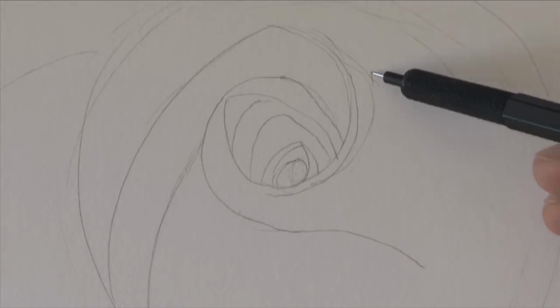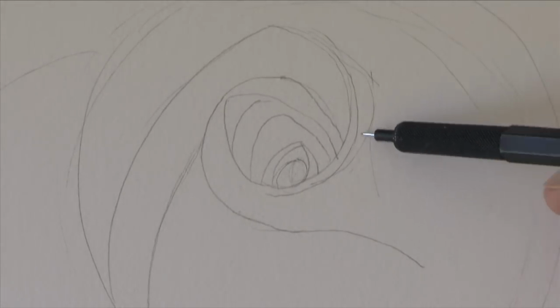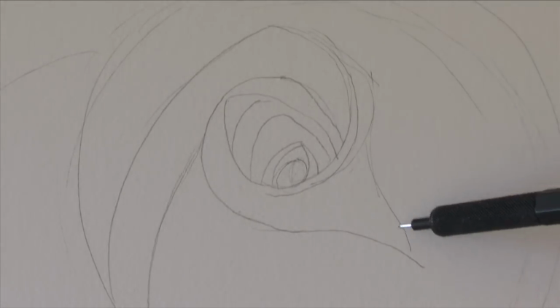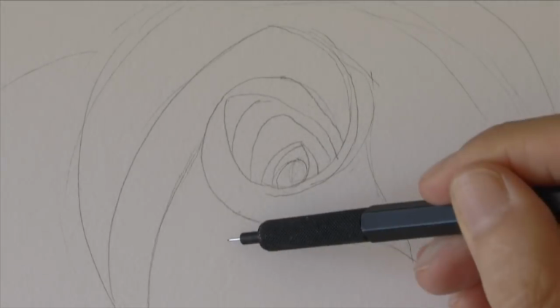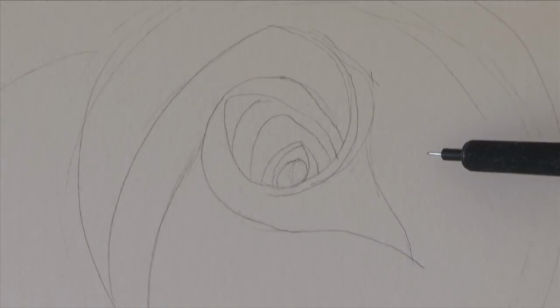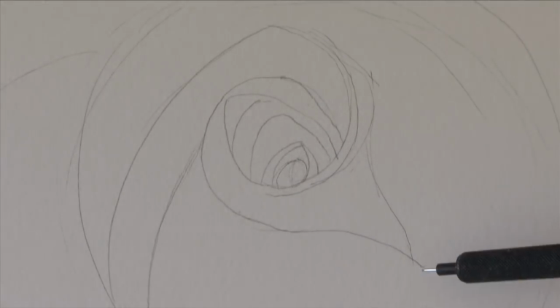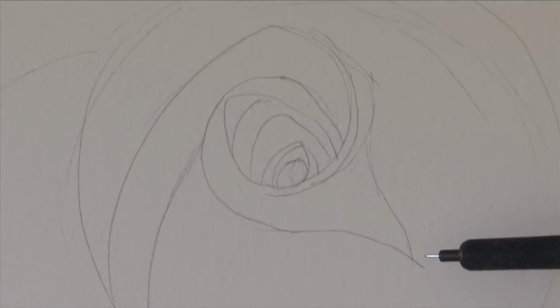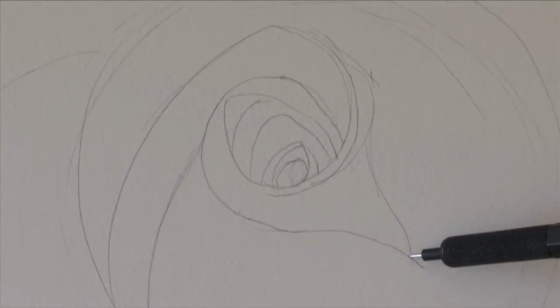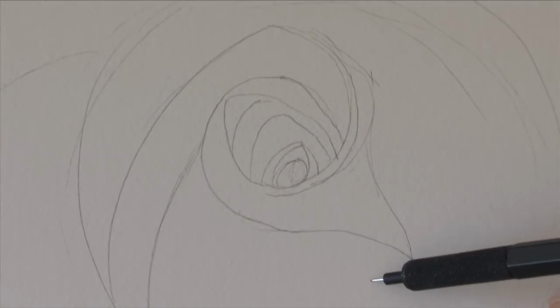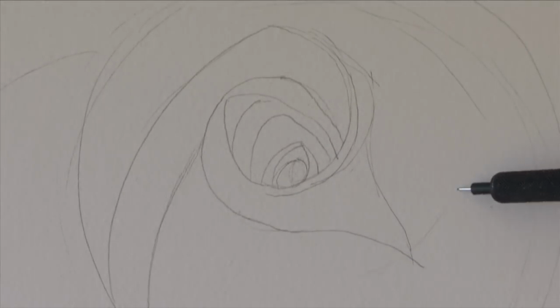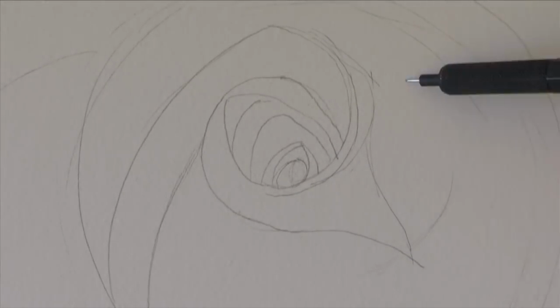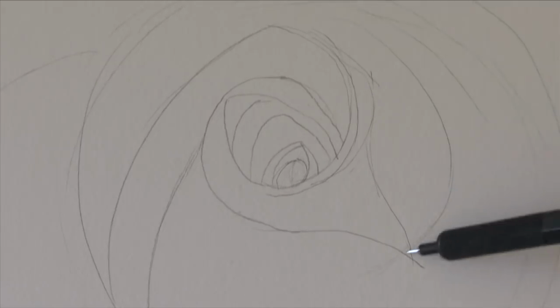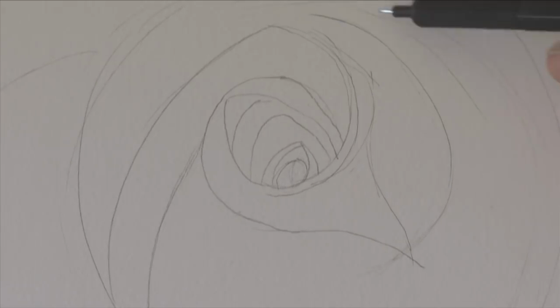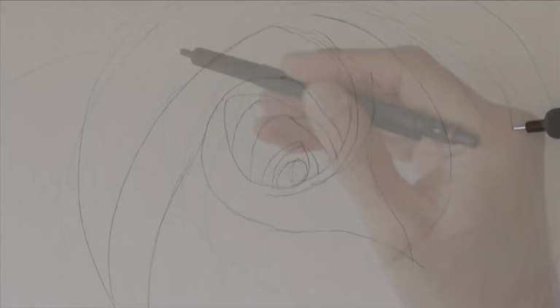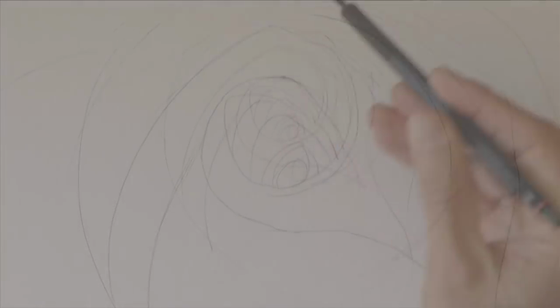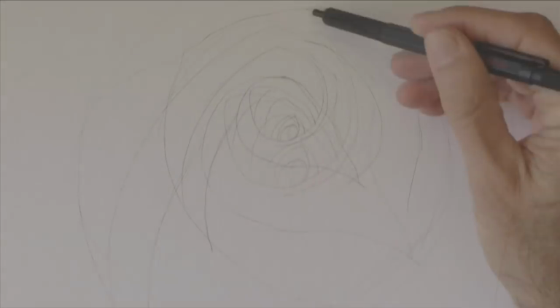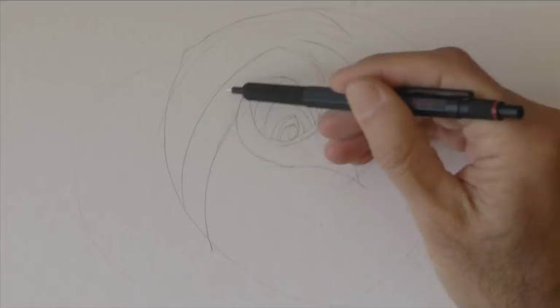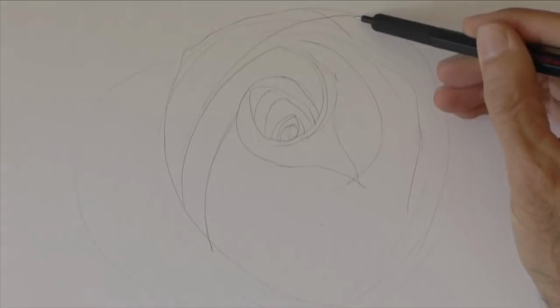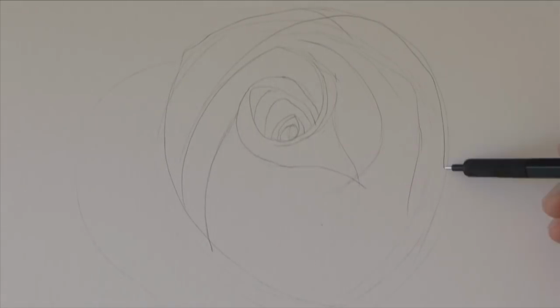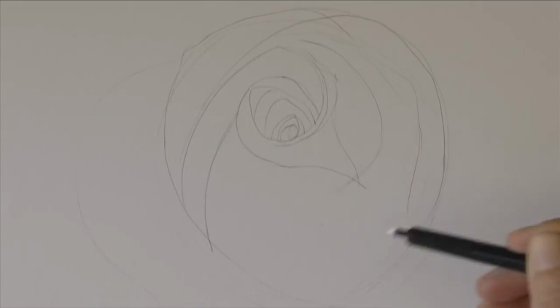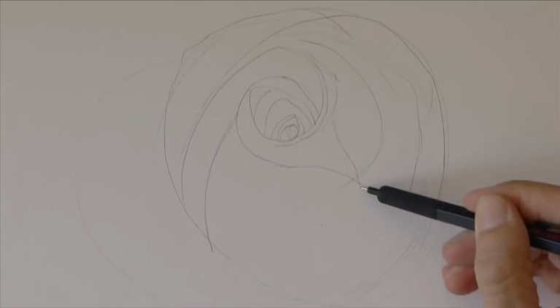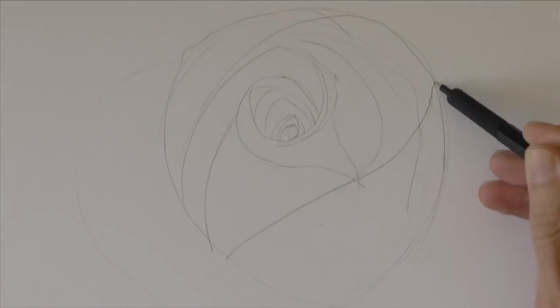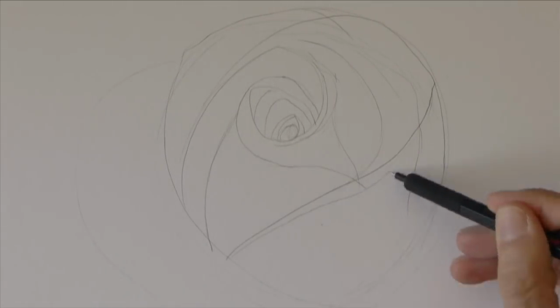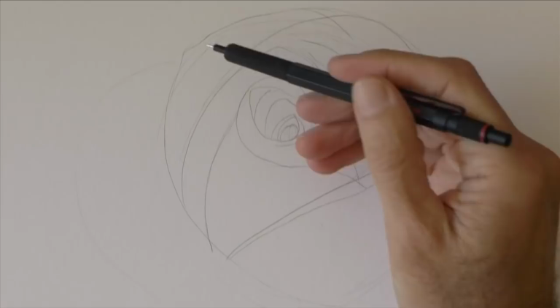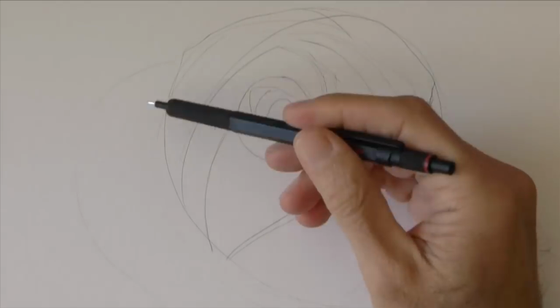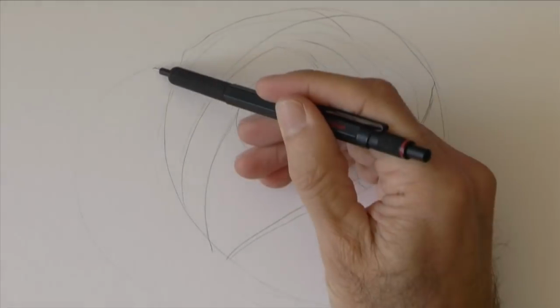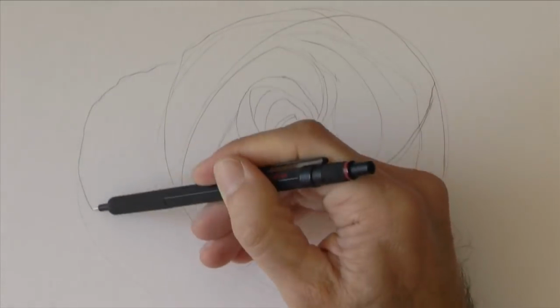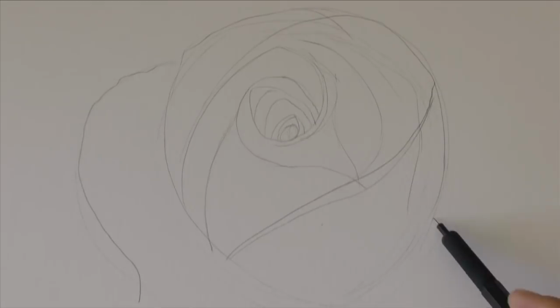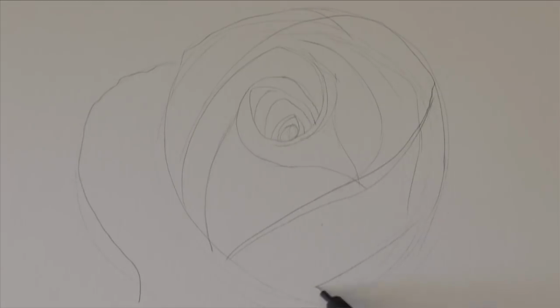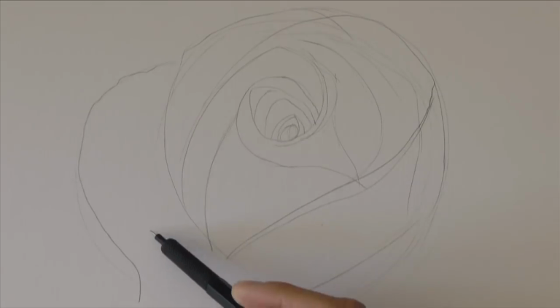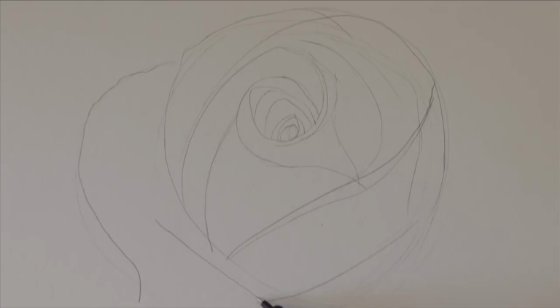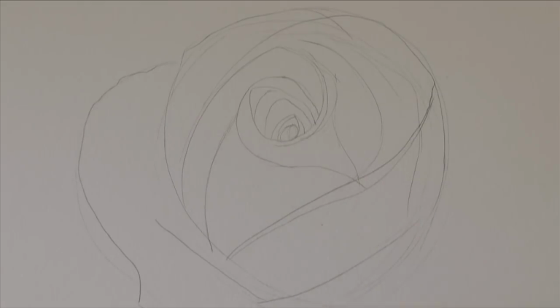Every rose is different, therefore you can make up your own. On one side let's do a petal coming further to give it a little bit of movement.